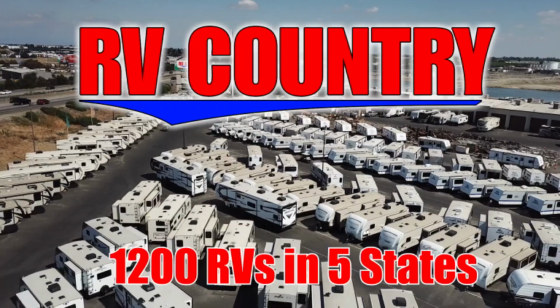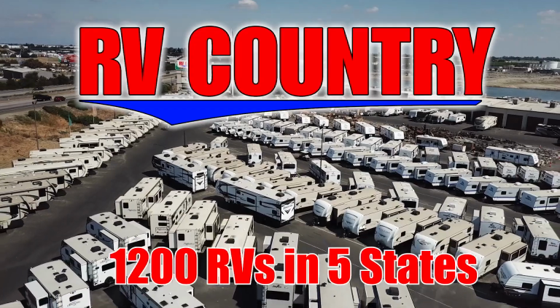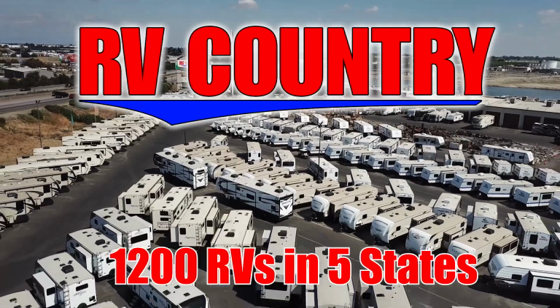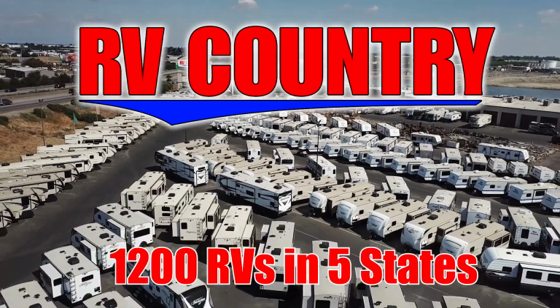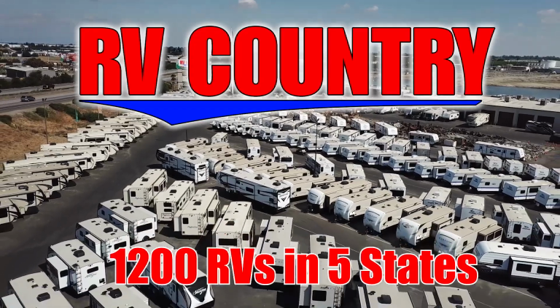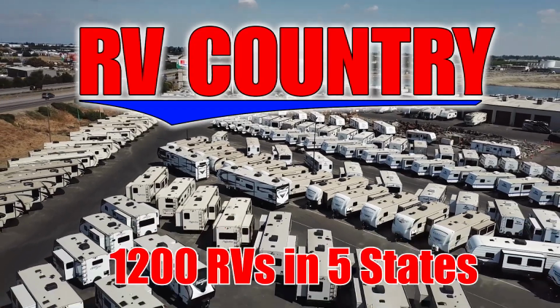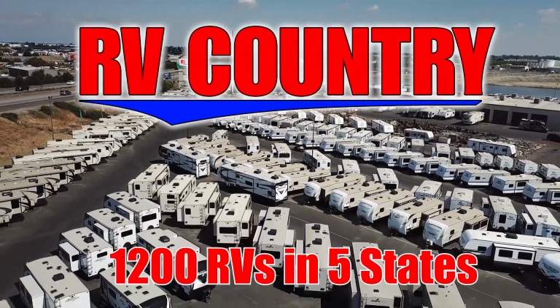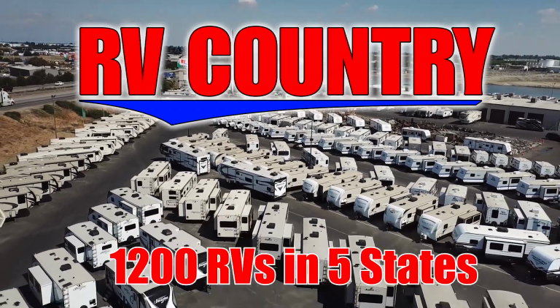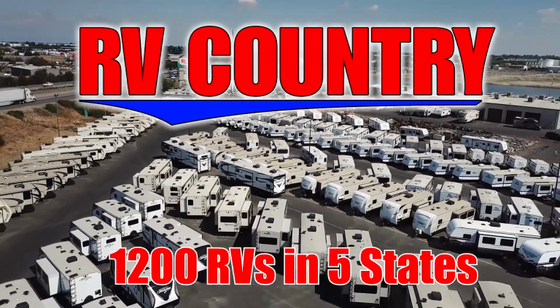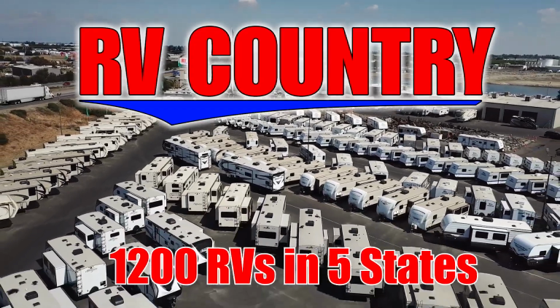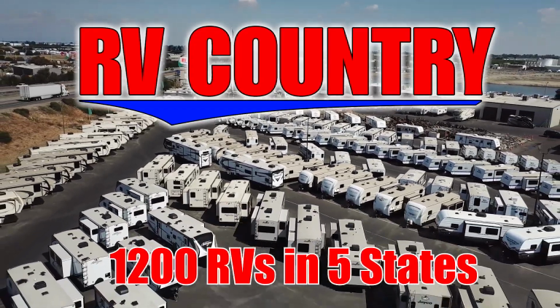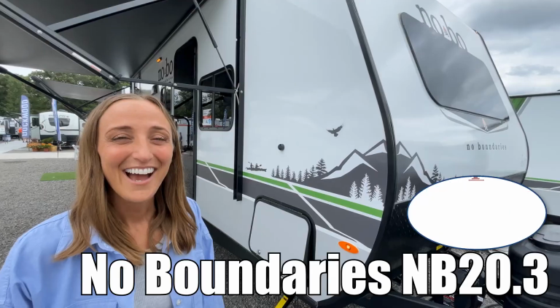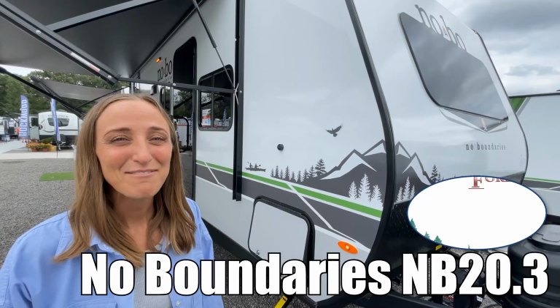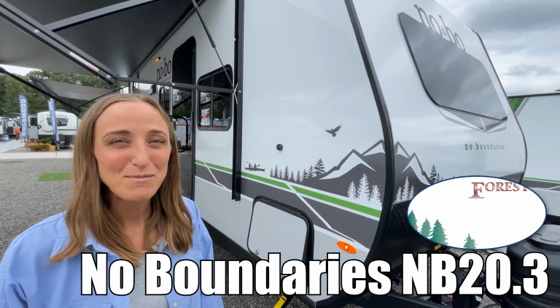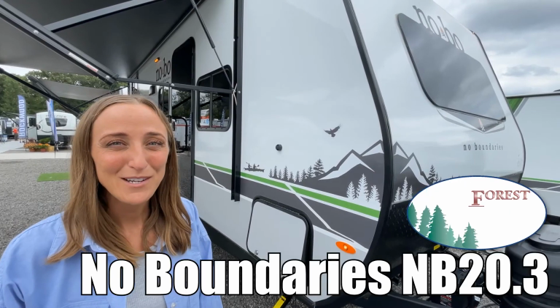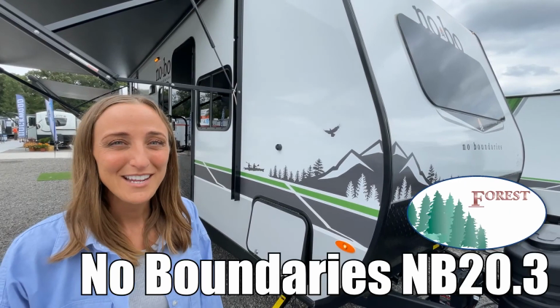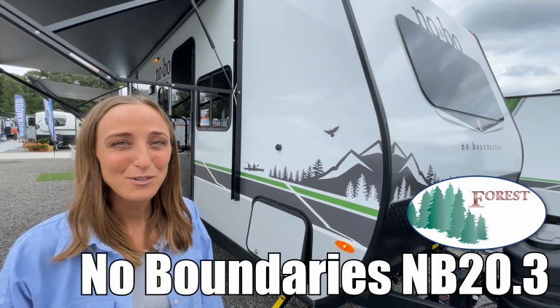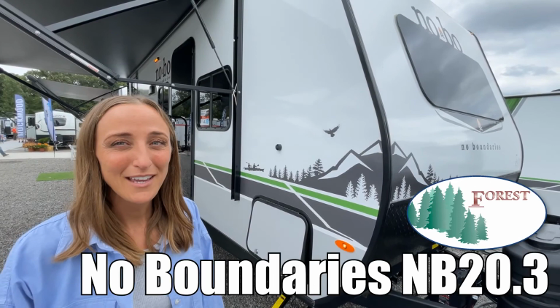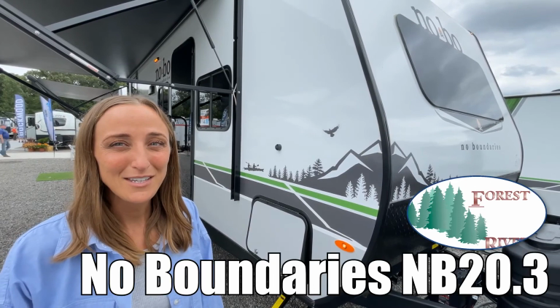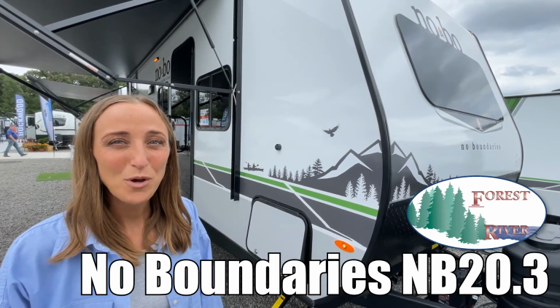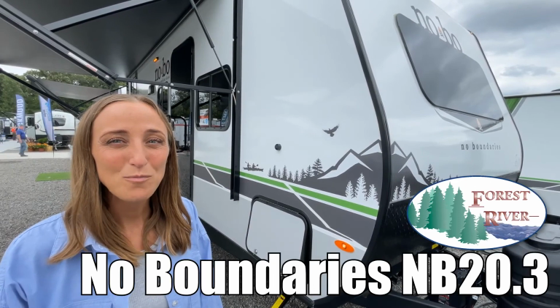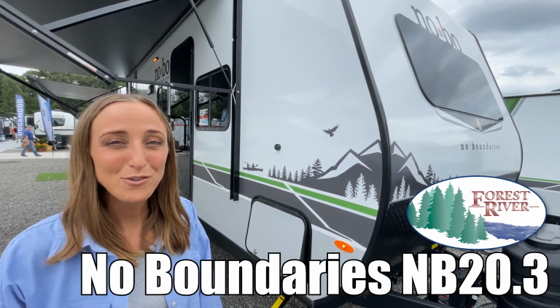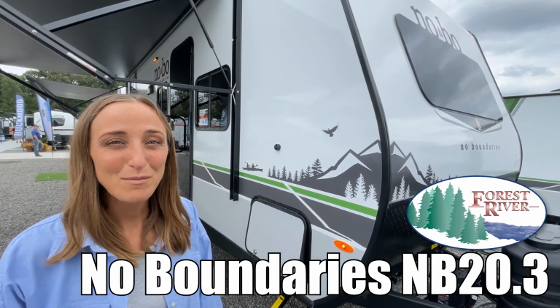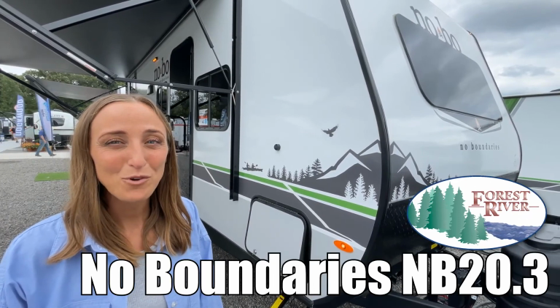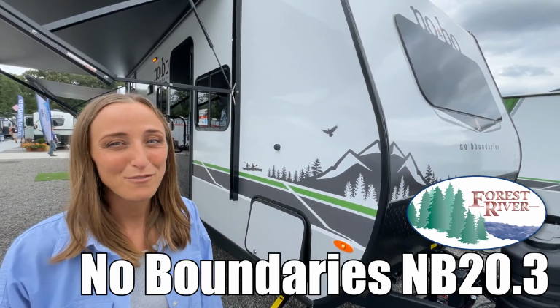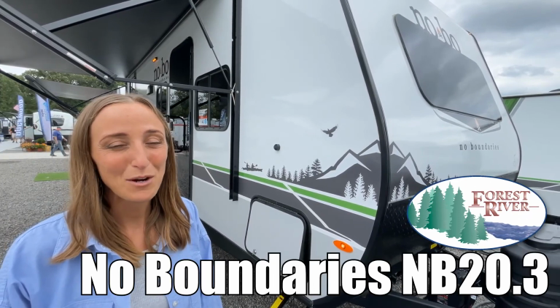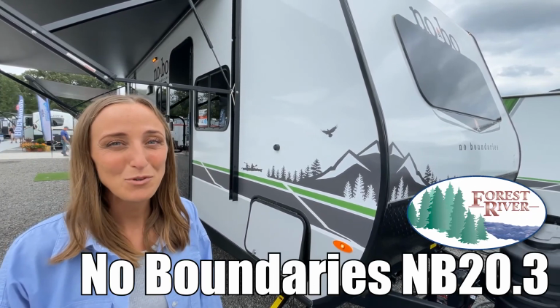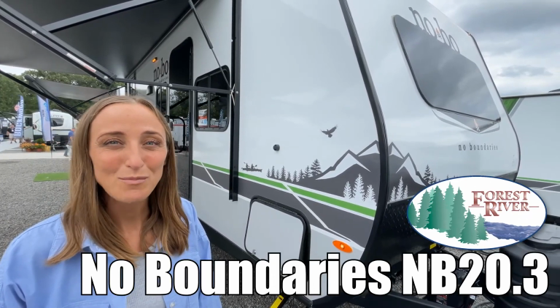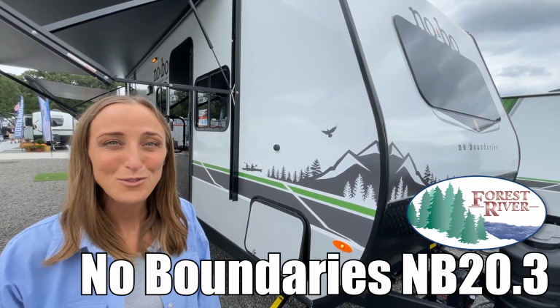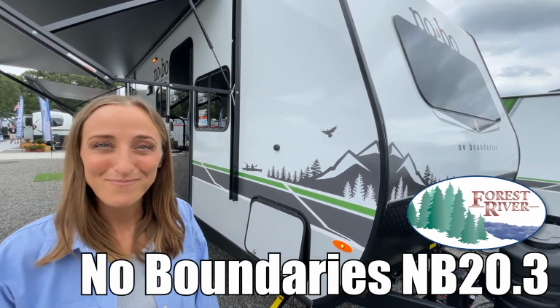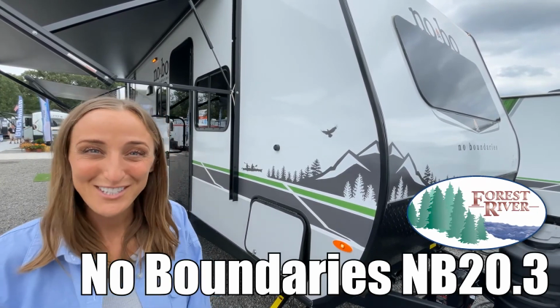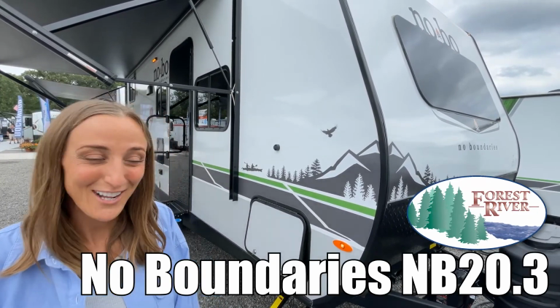Here's another great RV from RV Country. Hi, my name is Laura and today we're looking at the Novo No Boundaries made by Forest River, model number 20.3. Let's check it out.